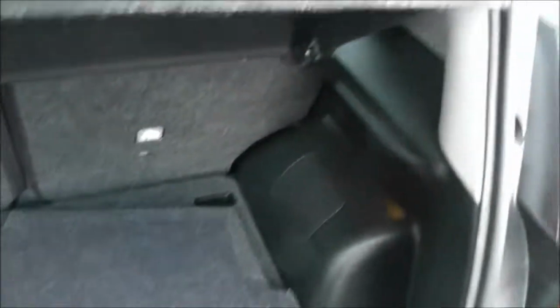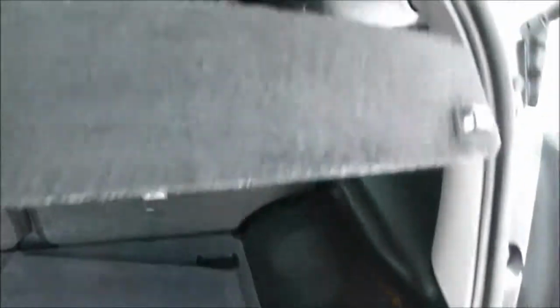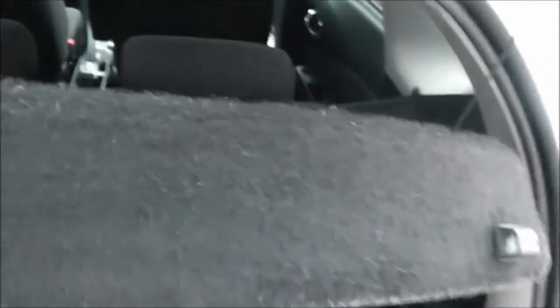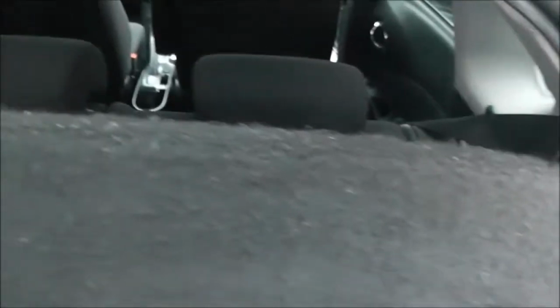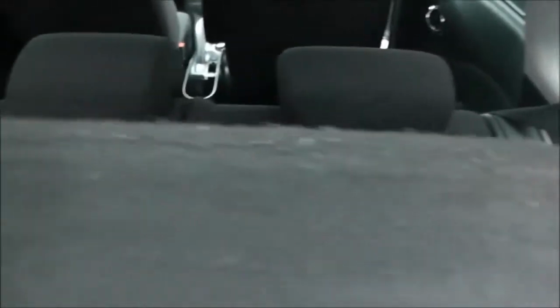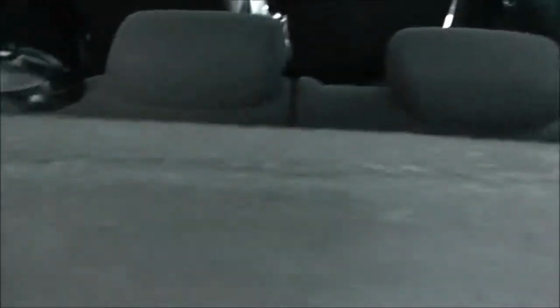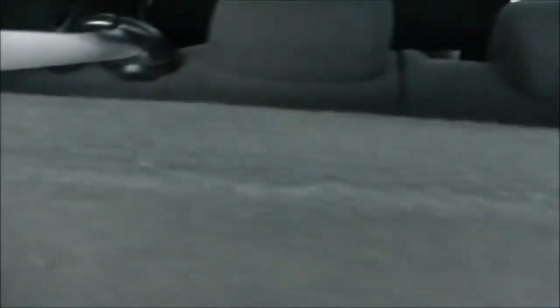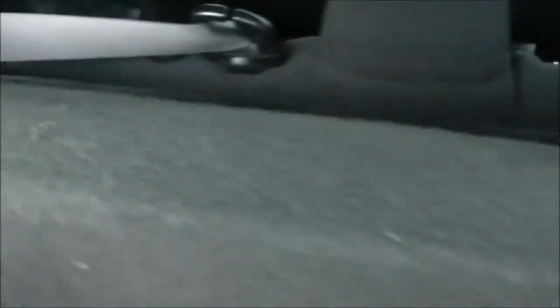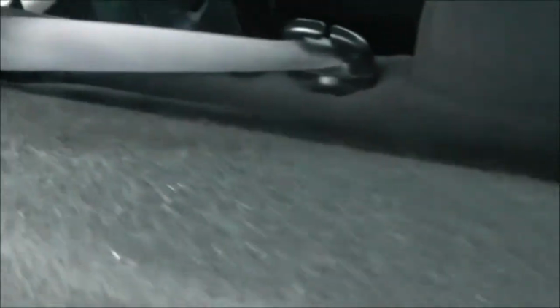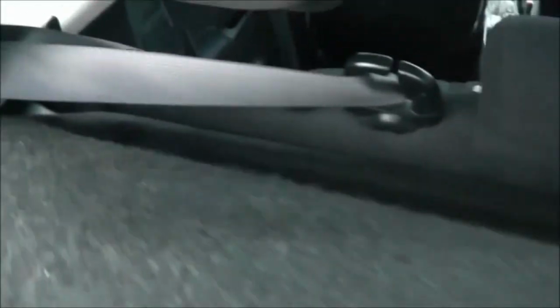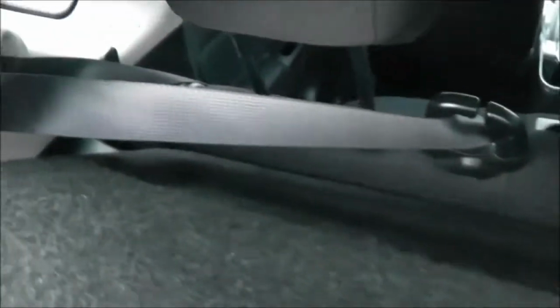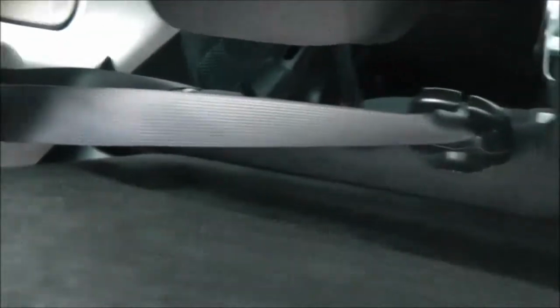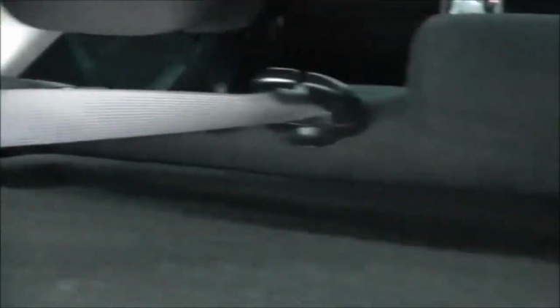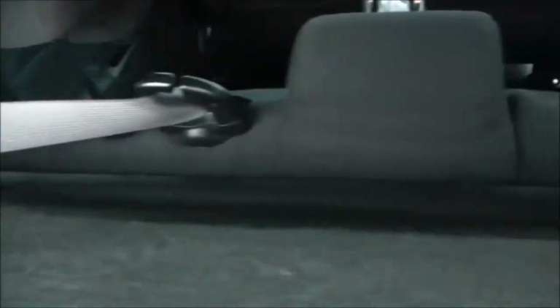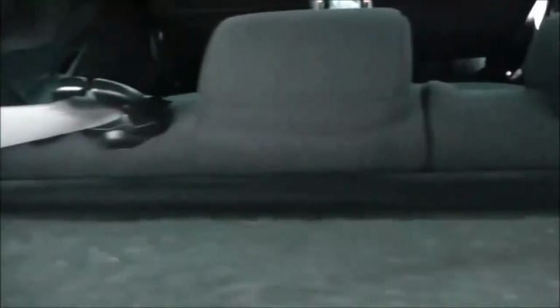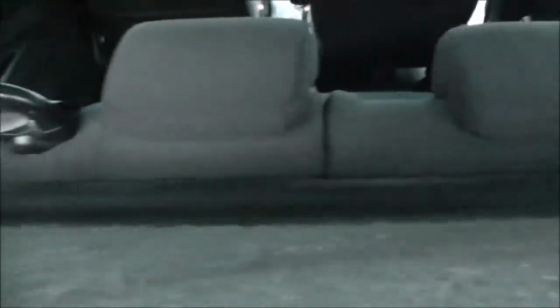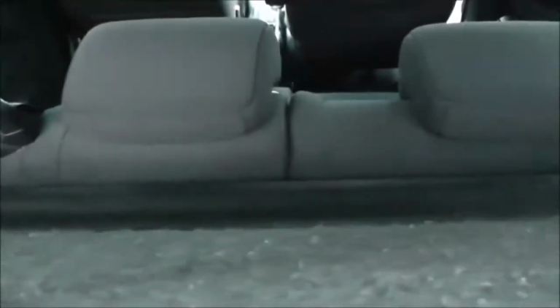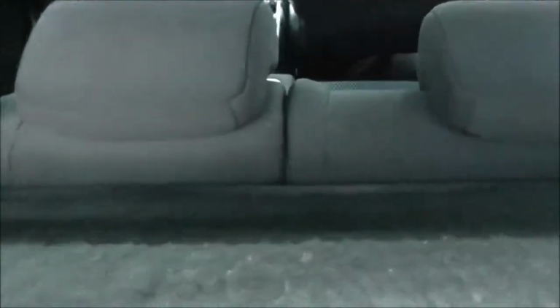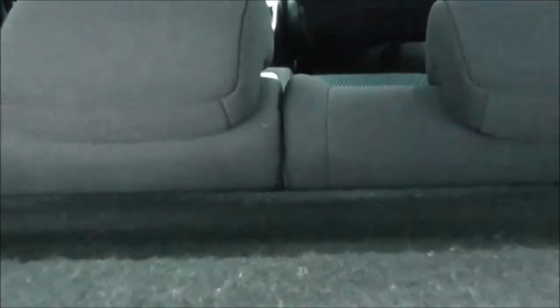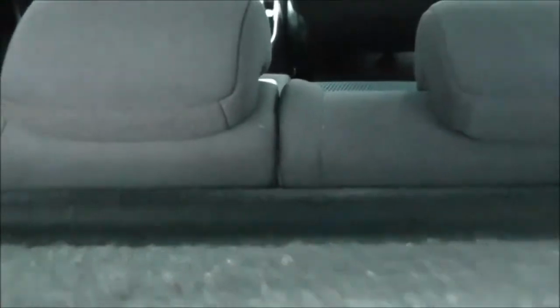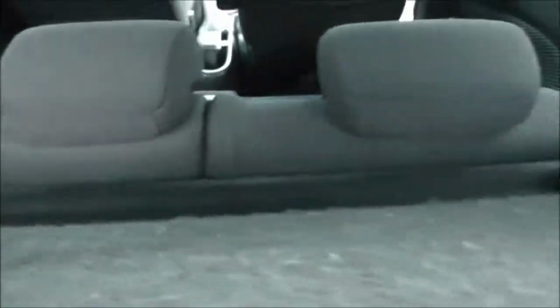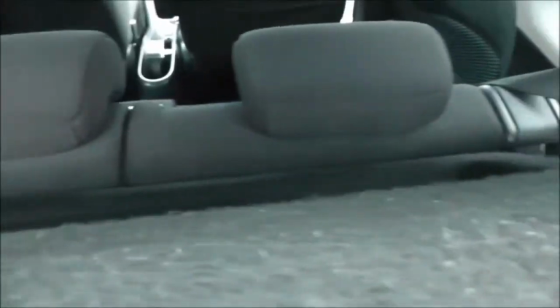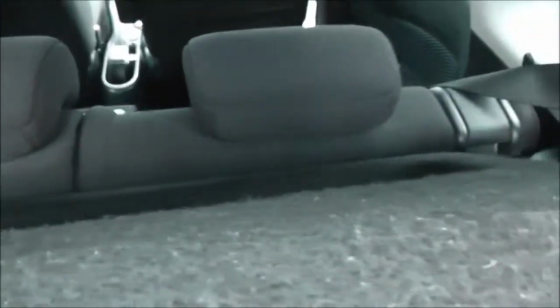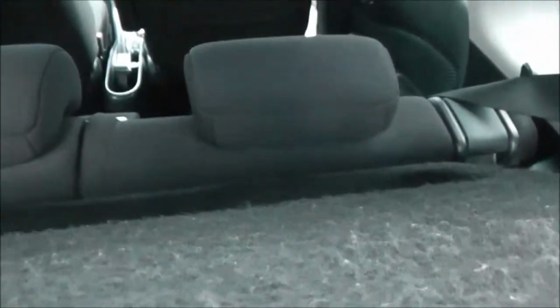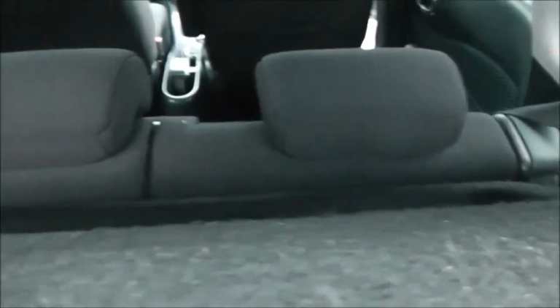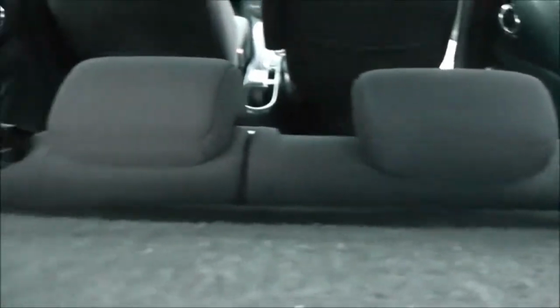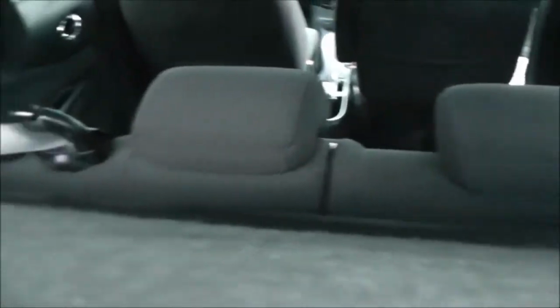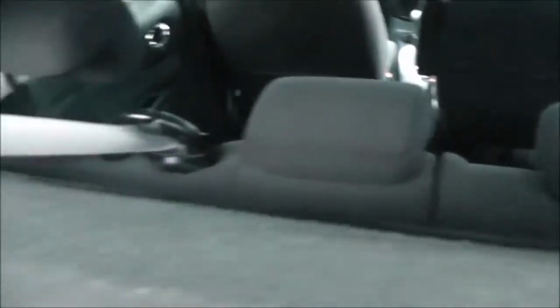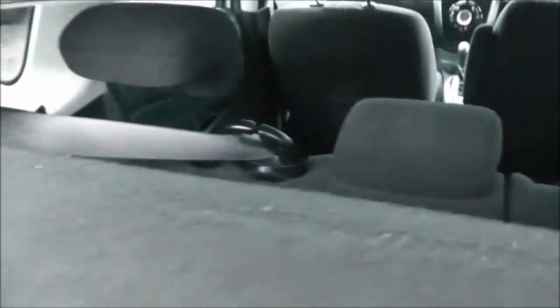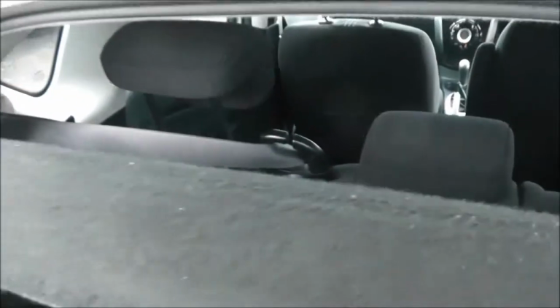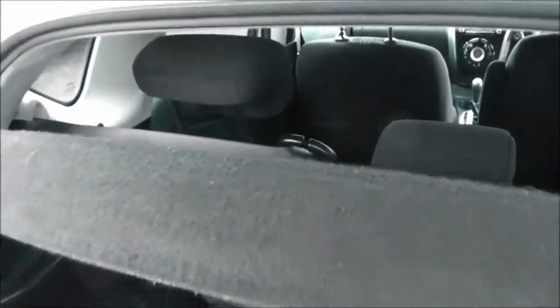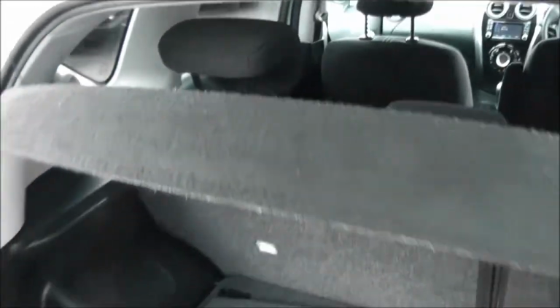The boot also comes with a partial shelf and if you look through you can see the rear seats have a 60-40 split. These will fold down and they also have active headrests.